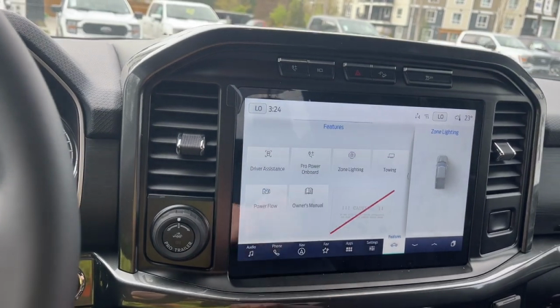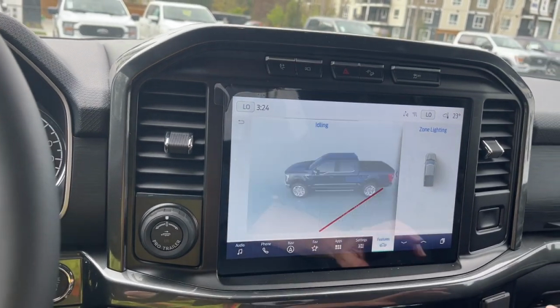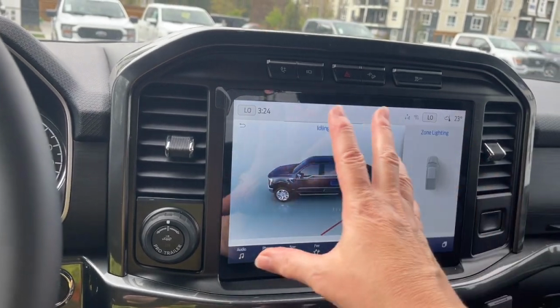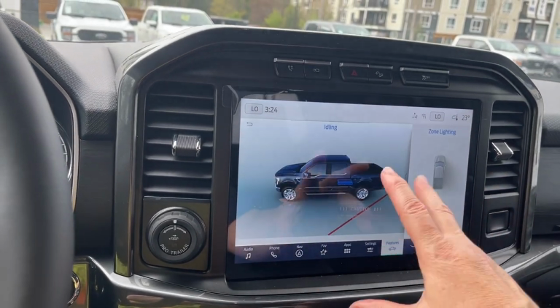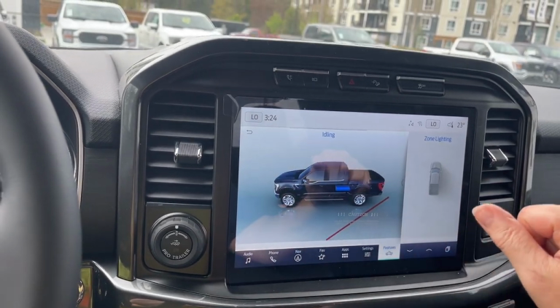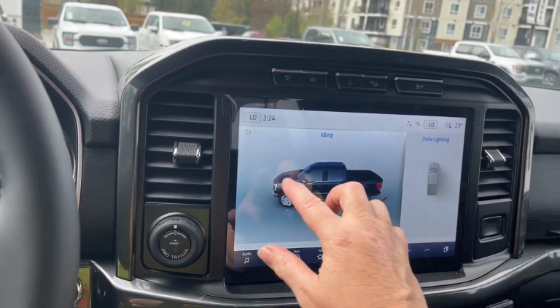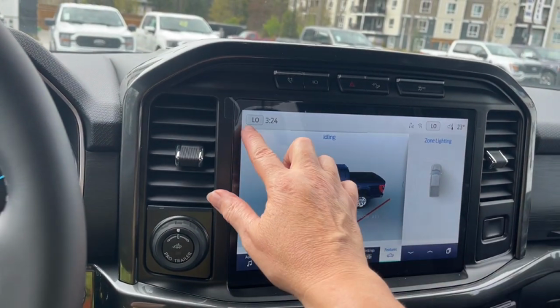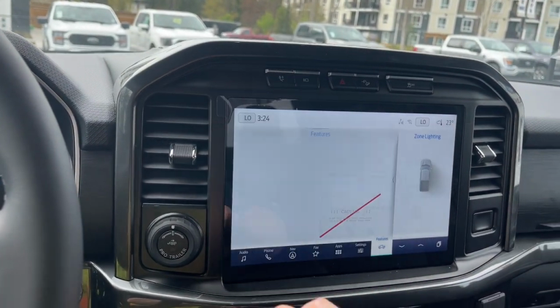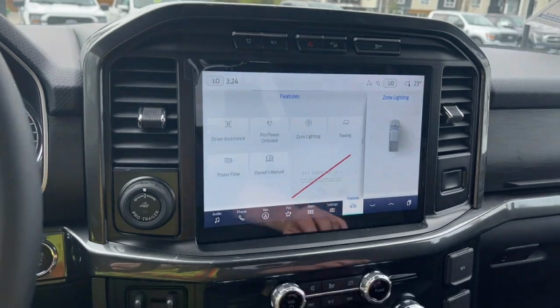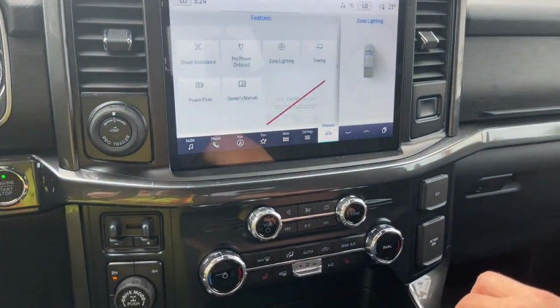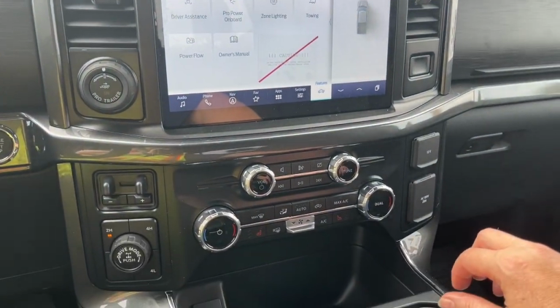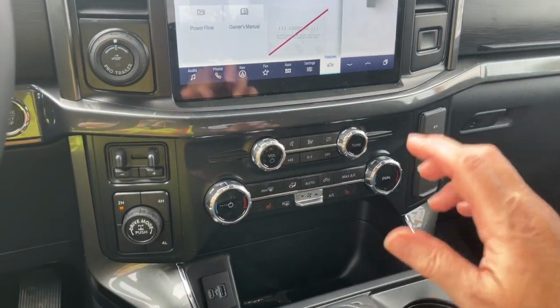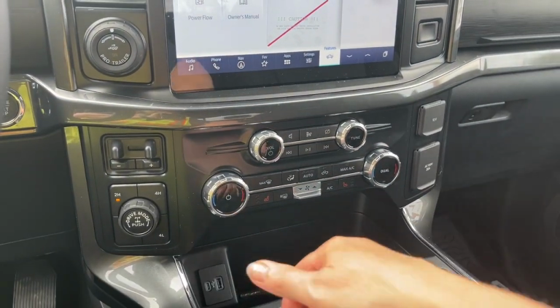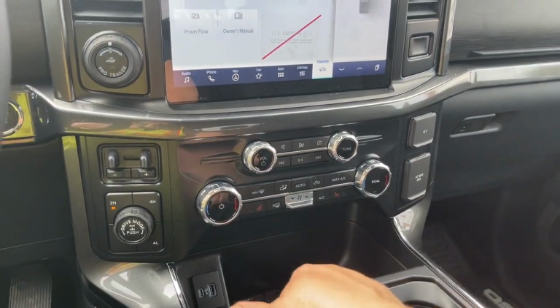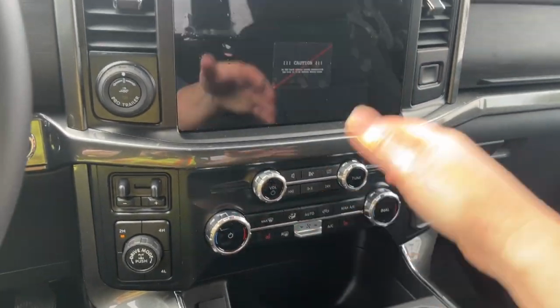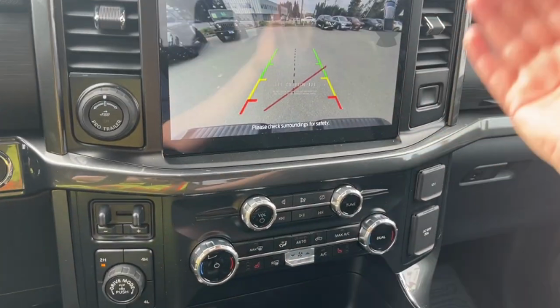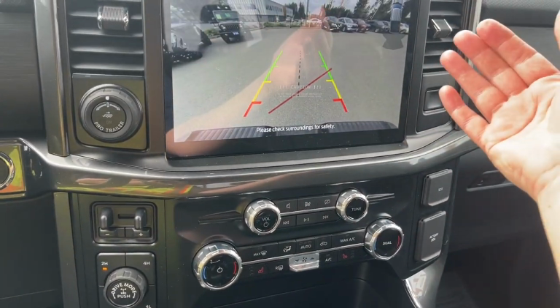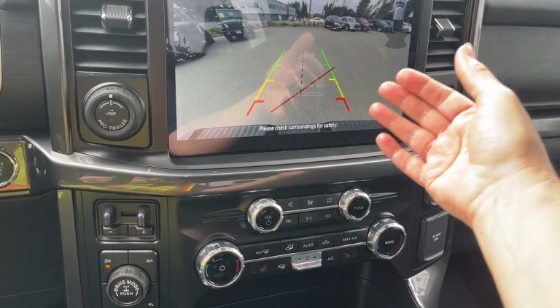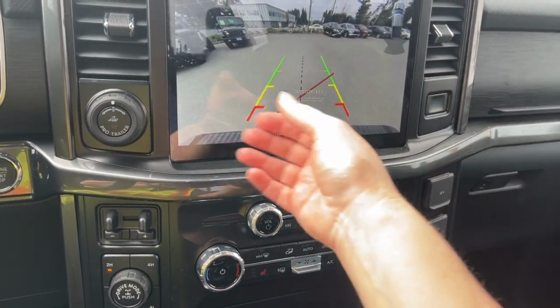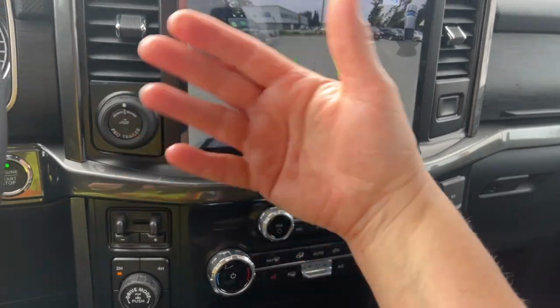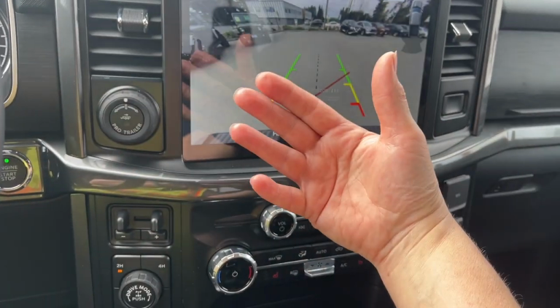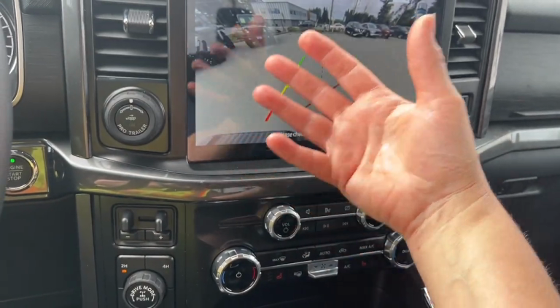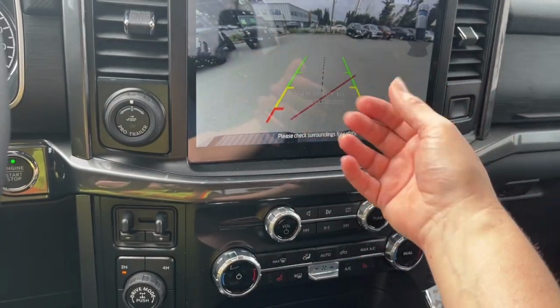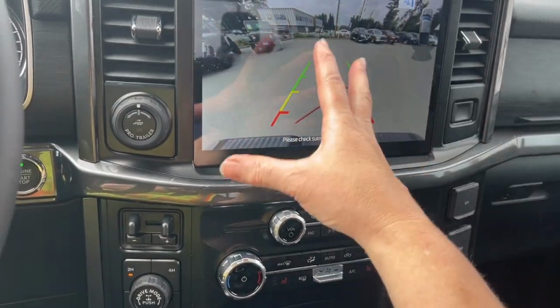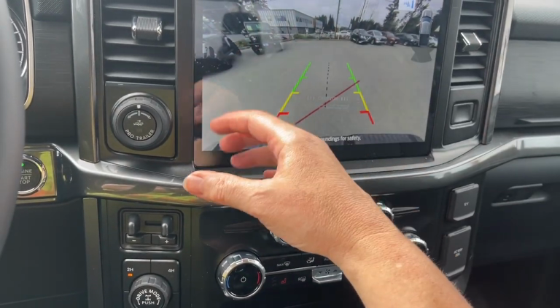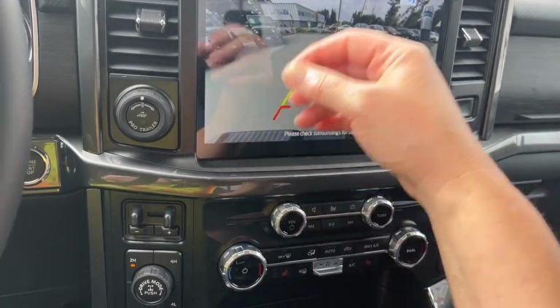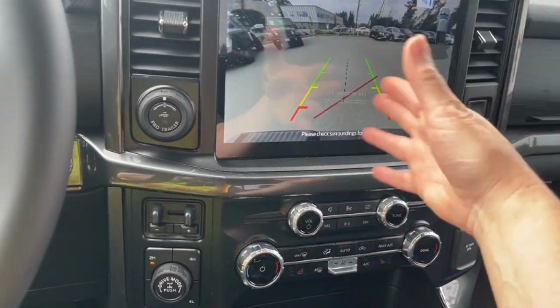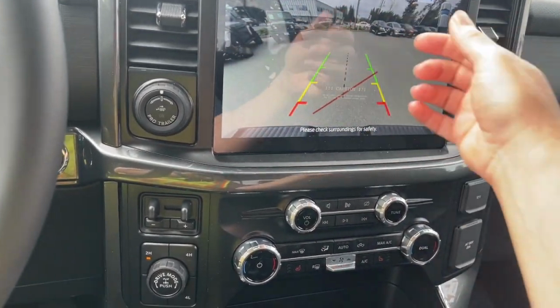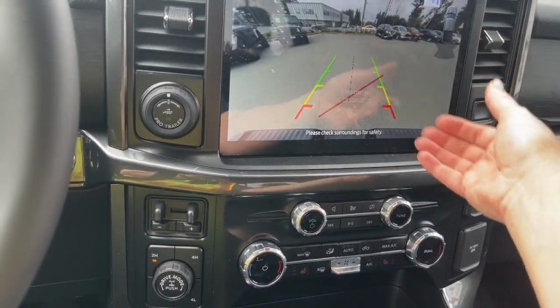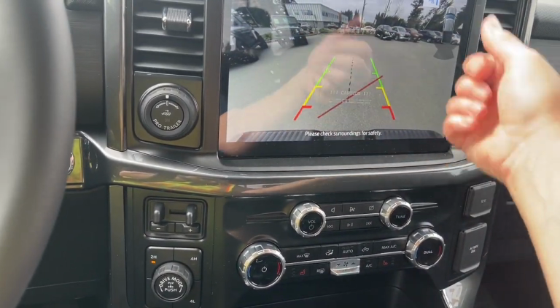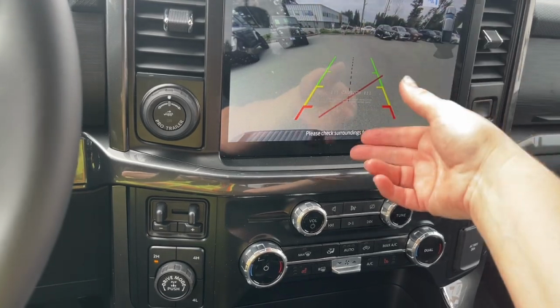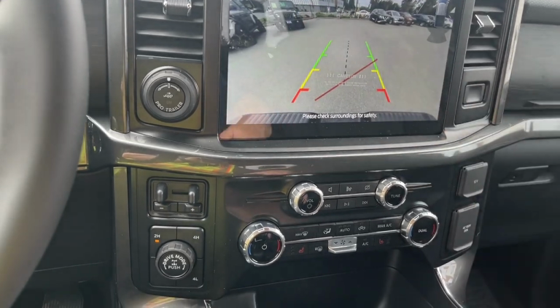For your power flow, it's showing us we're idling right now and where our power is going. When we put the vehicle in reverse we're going to see that same view. So now we're in reverse, going backwards — and you've got that same distance indicator as well as the center line.